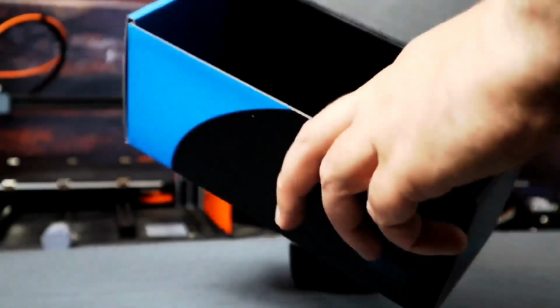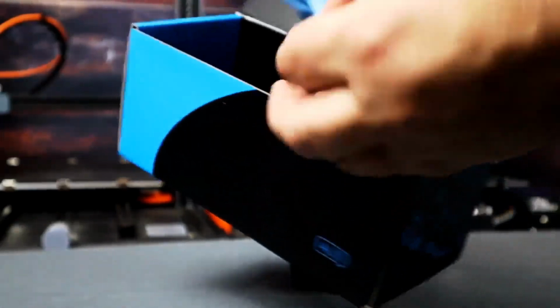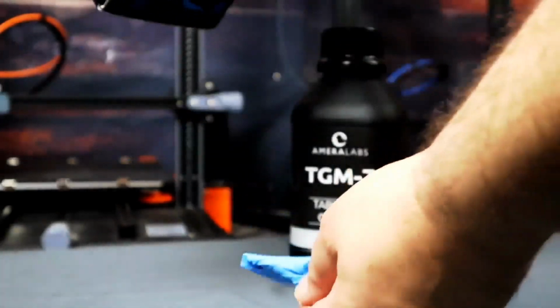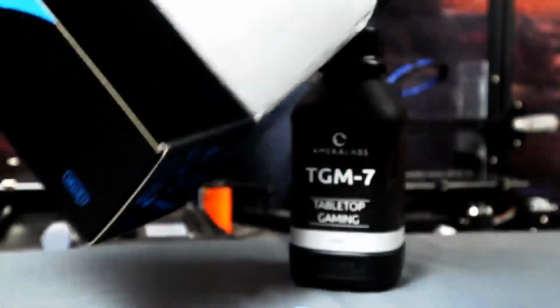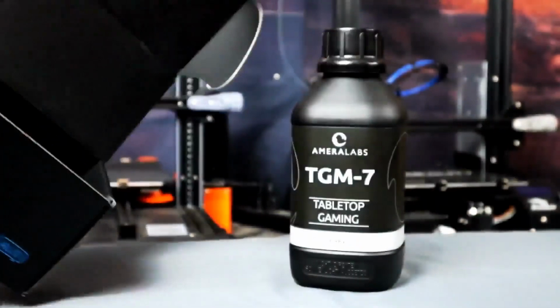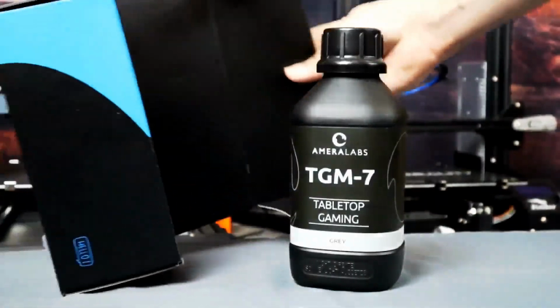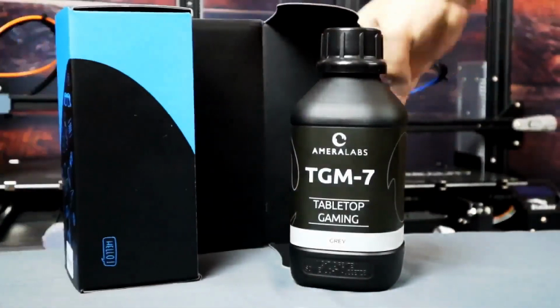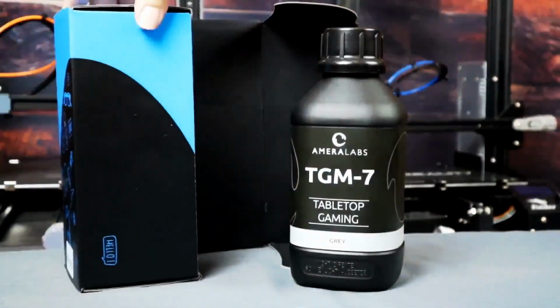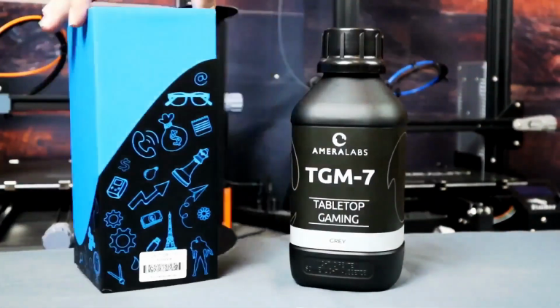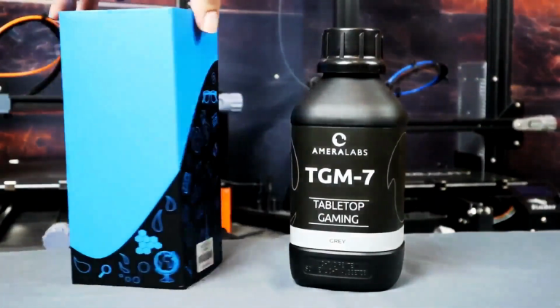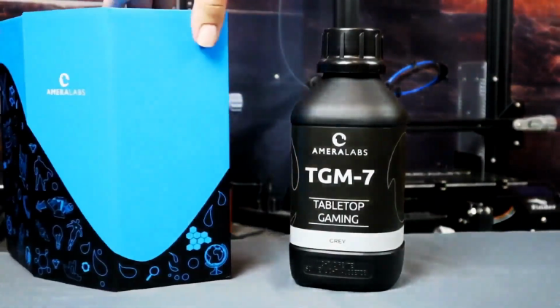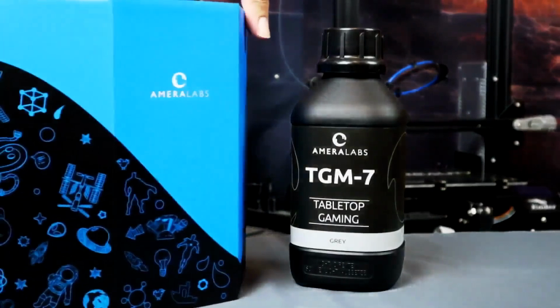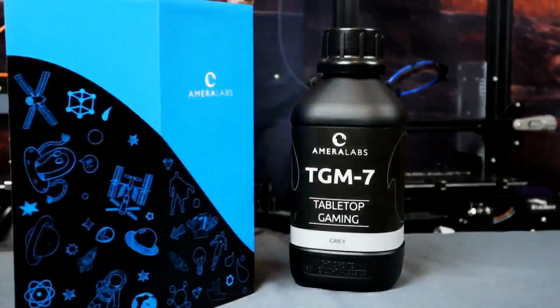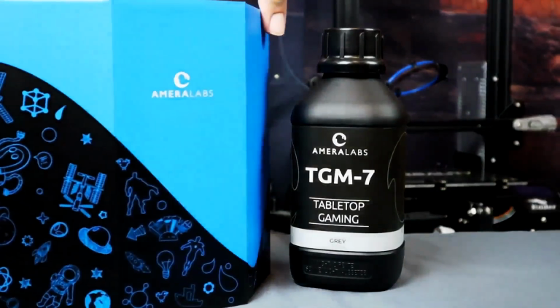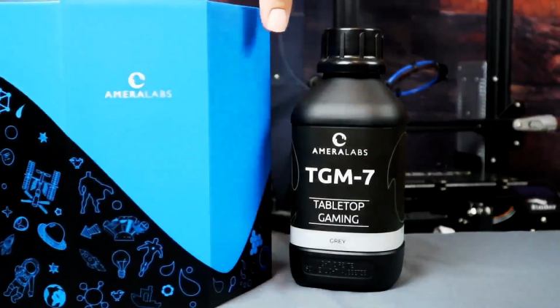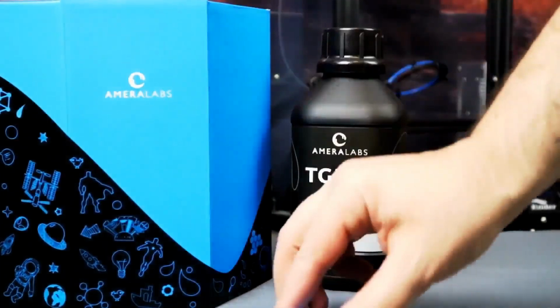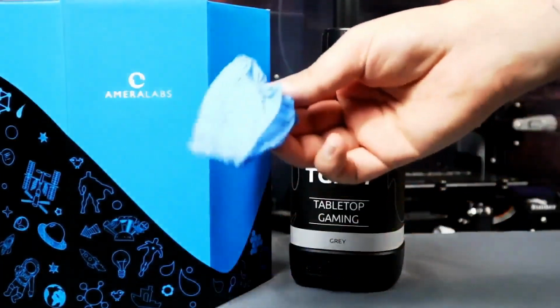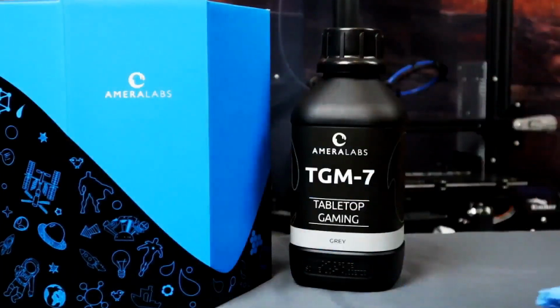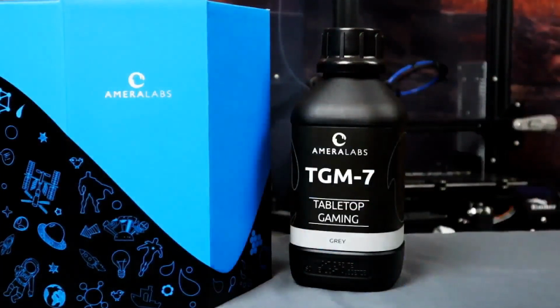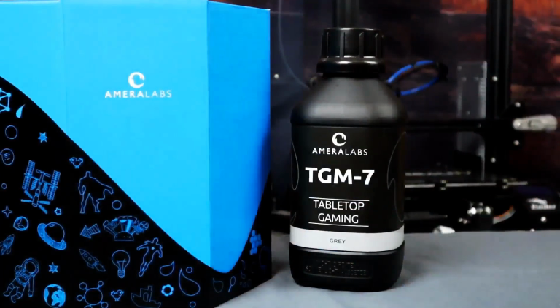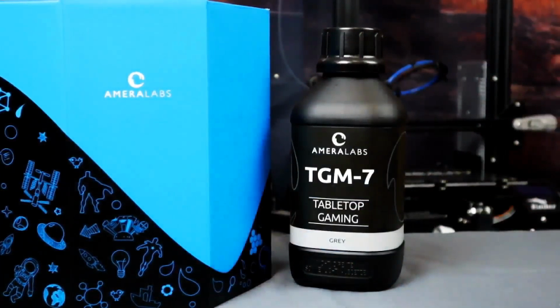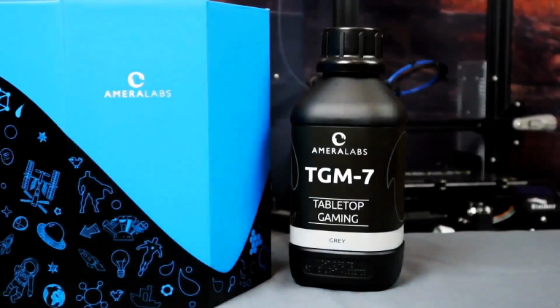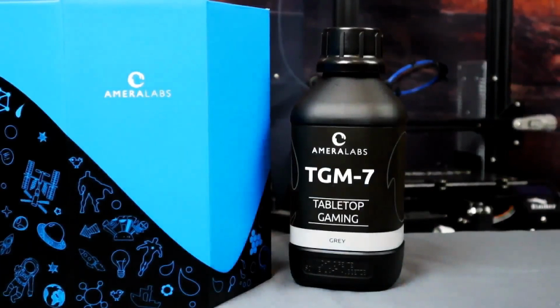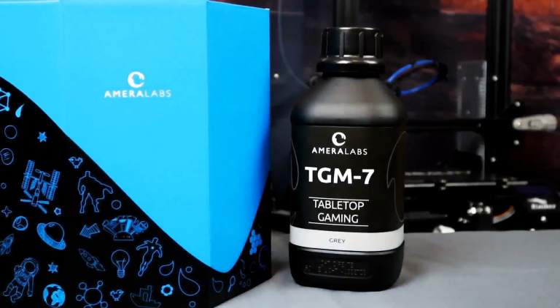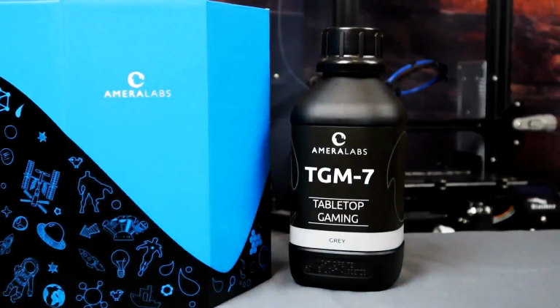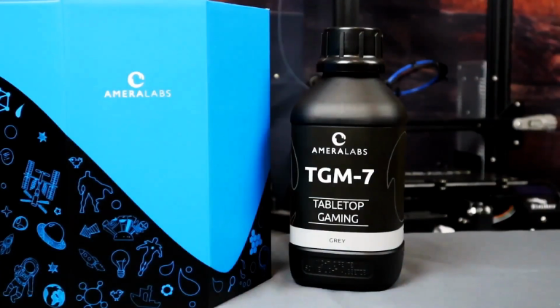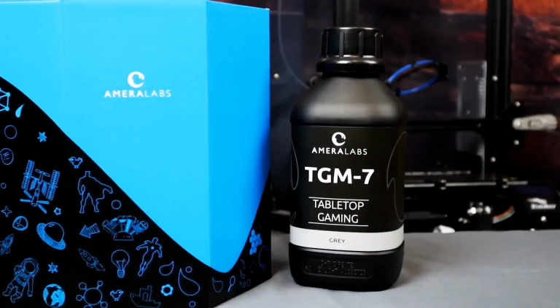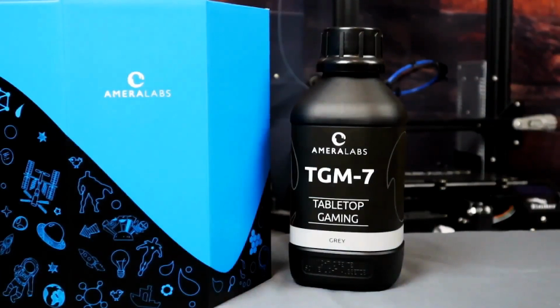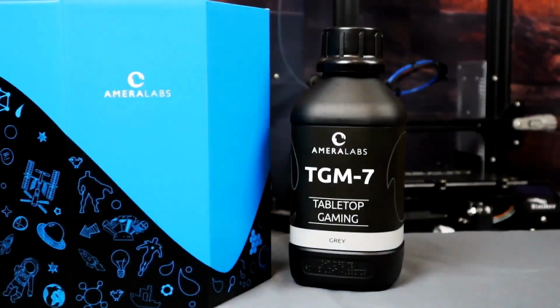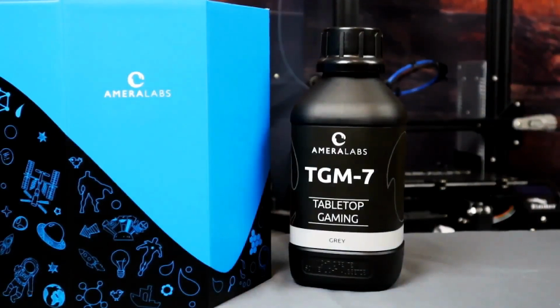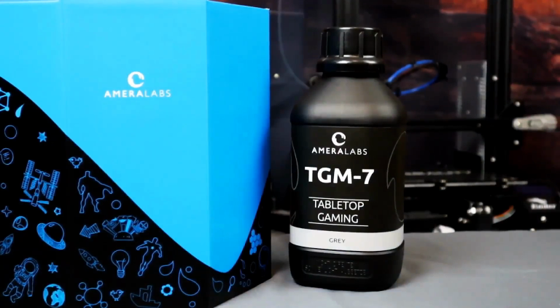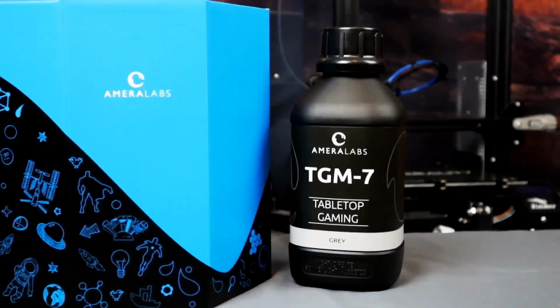Additionally, I also really like that they included some nitrile gloves. And in general, I just kind of like some of the imagery on the box. It just feels like it's trying to inspire imaginative crafting and making in general. So all in all, really, really impressed with the bottle and the box.